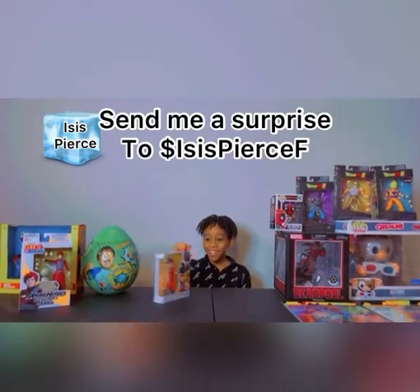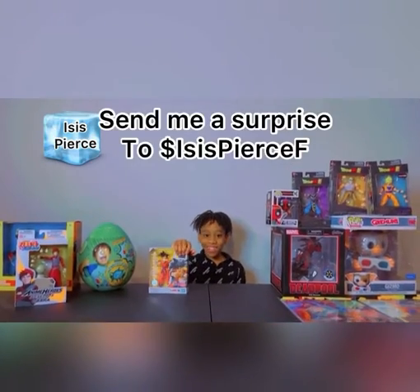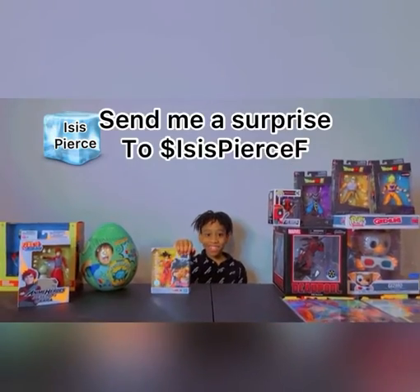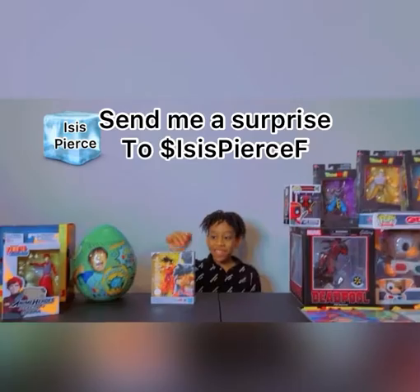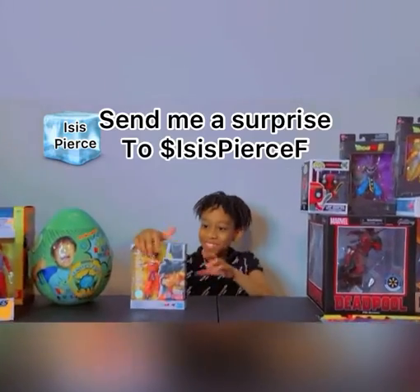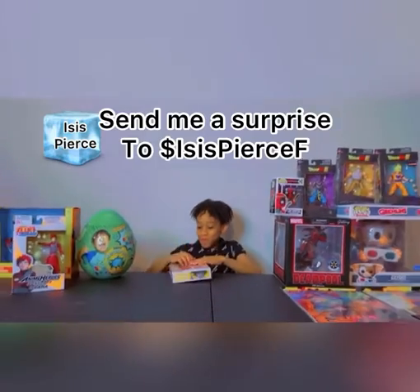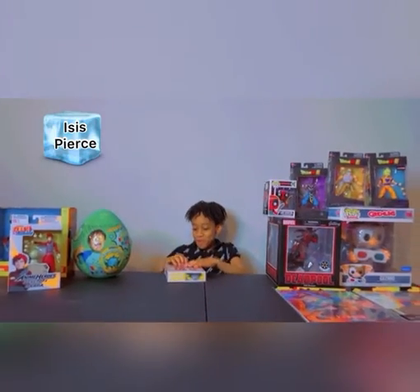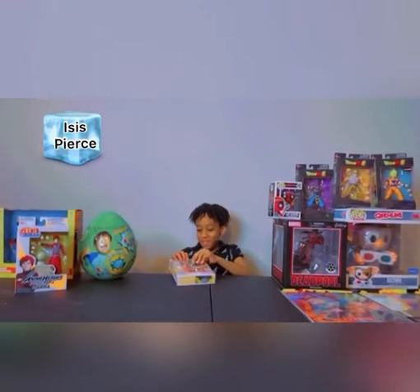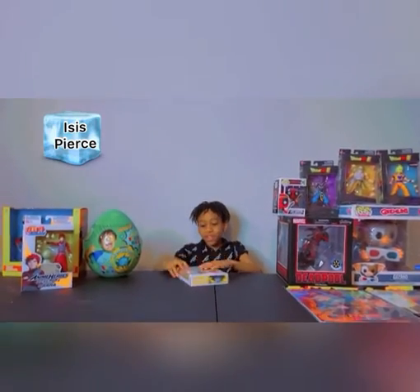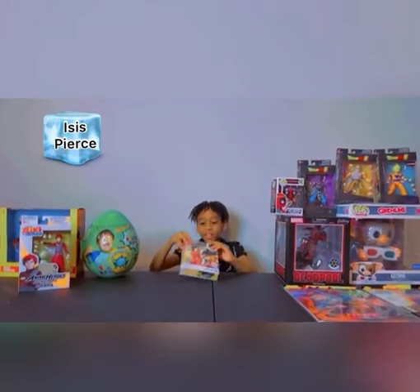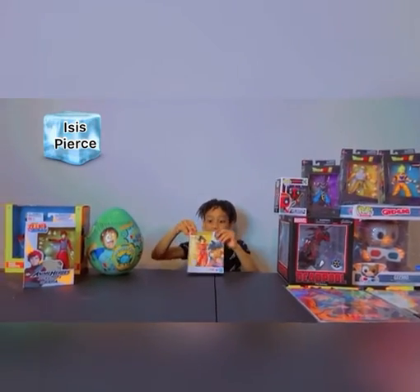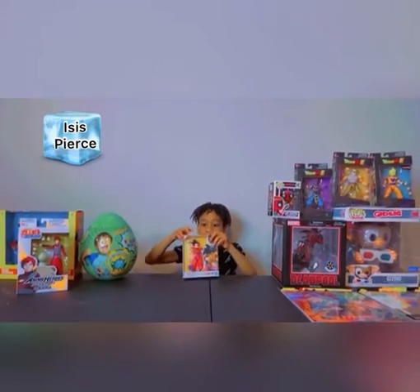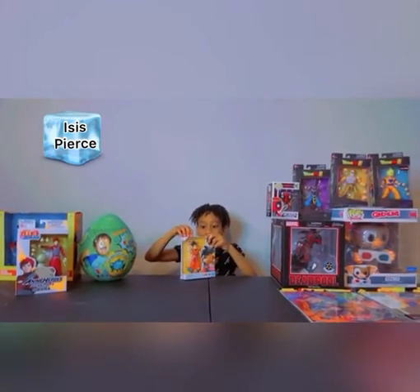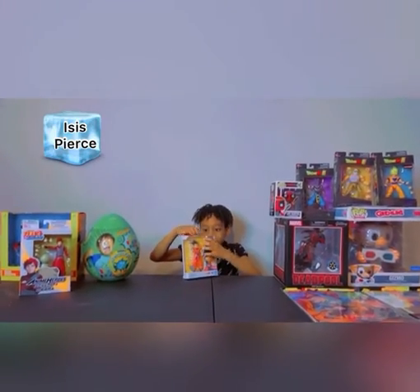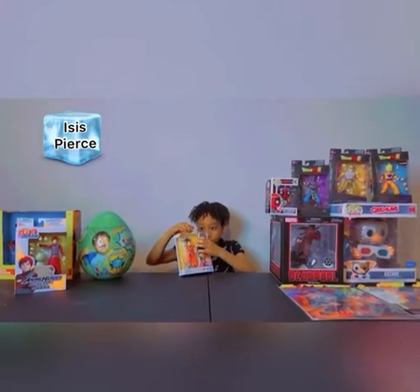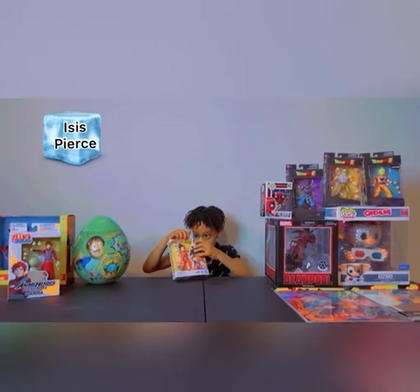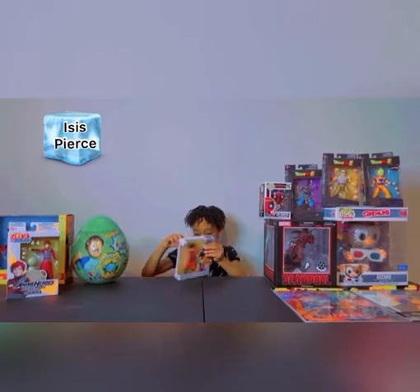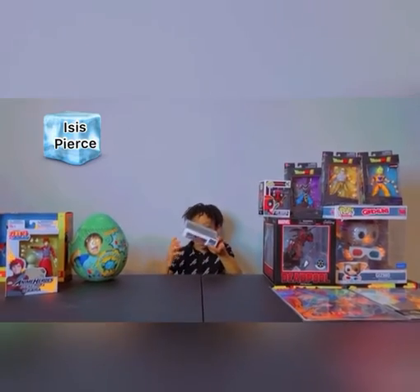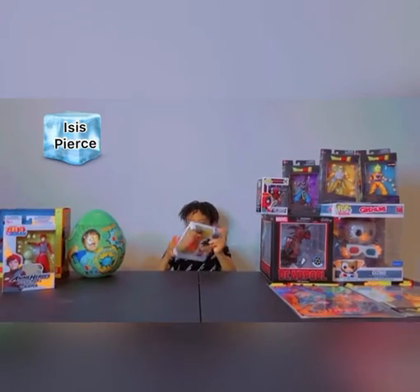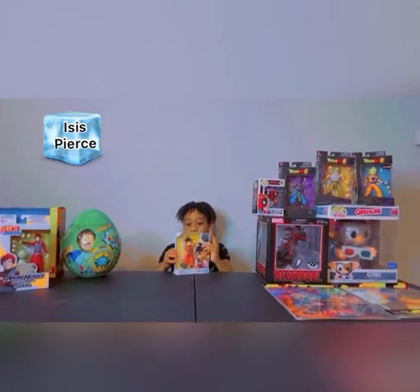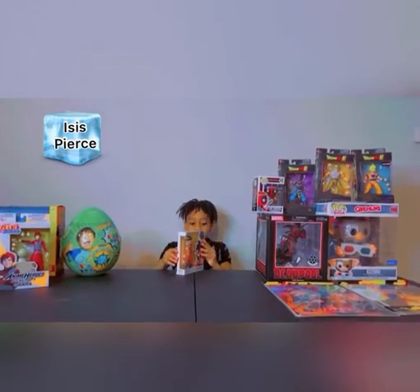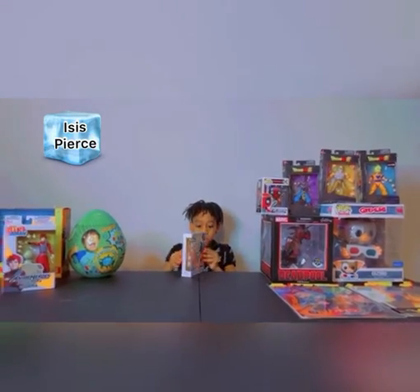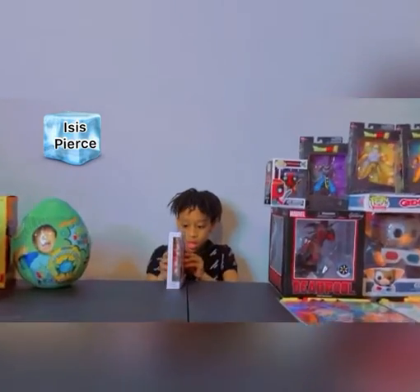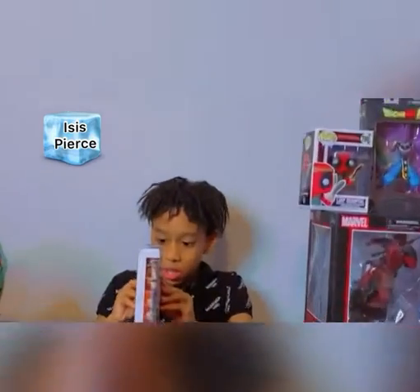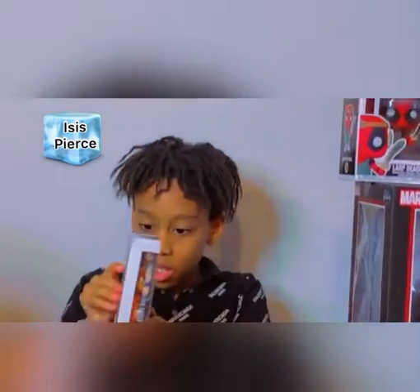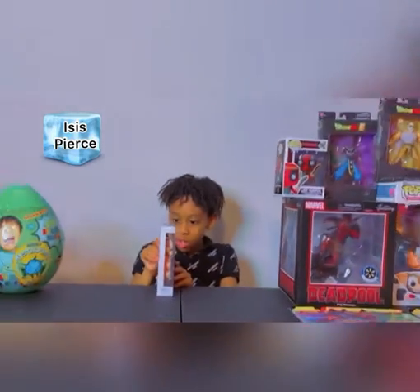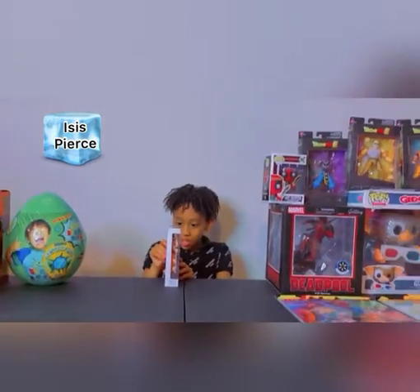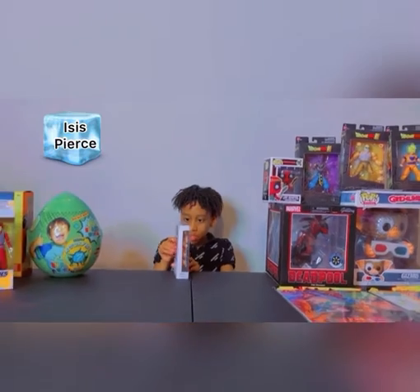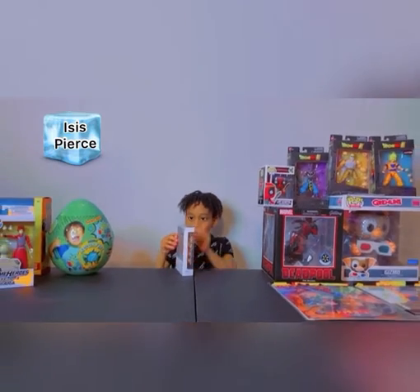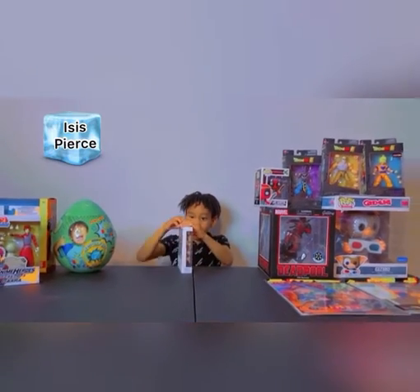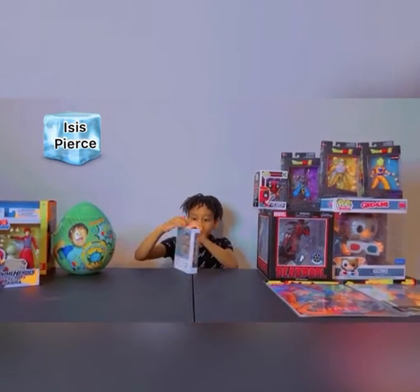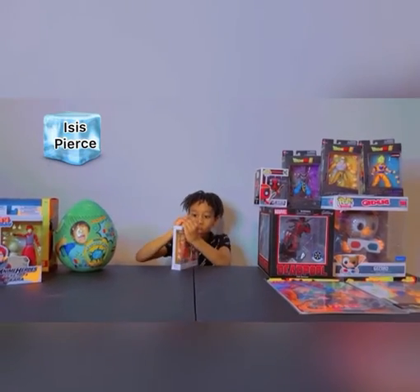Now let's get unboxing this bad boy. Alright, so first we gotta look for tape, if there's any. There is some tape on the side, but we're not gonna do it like that.